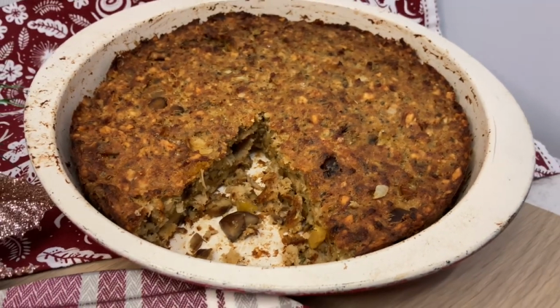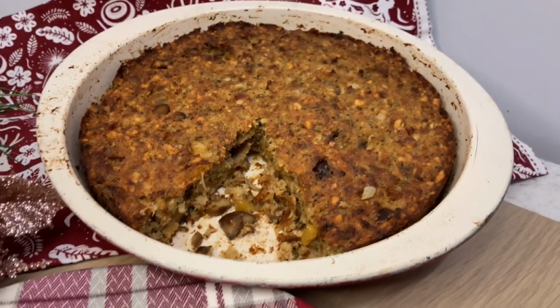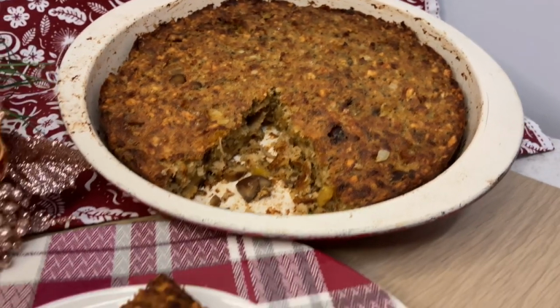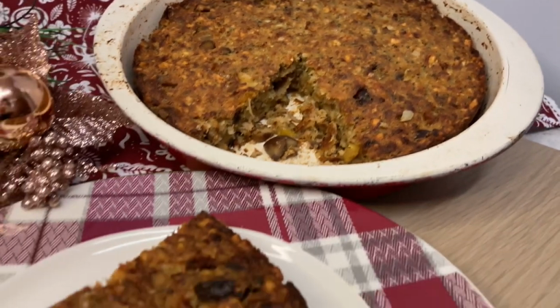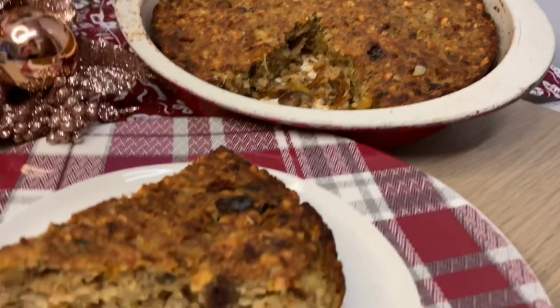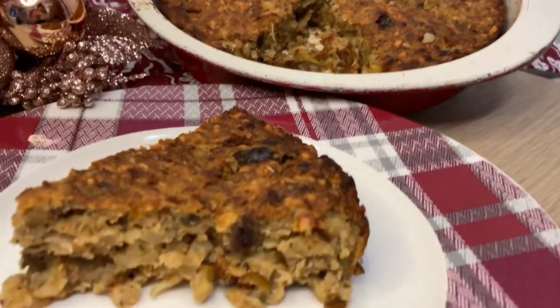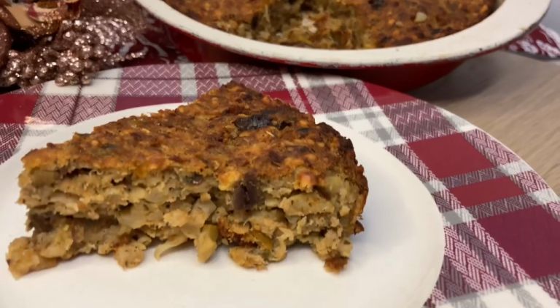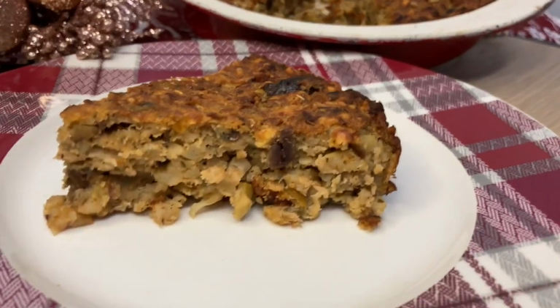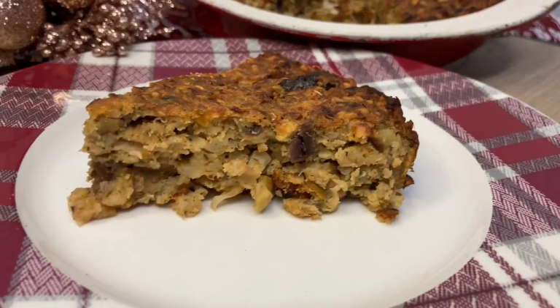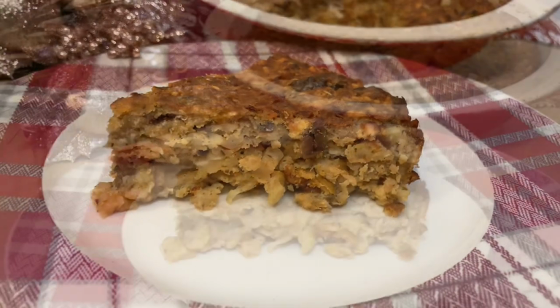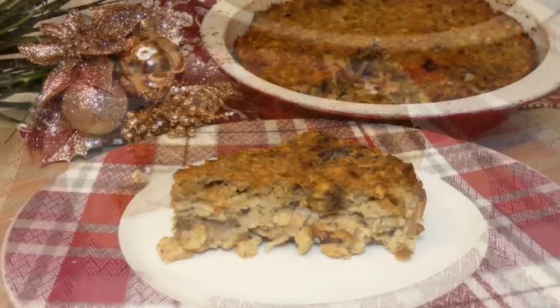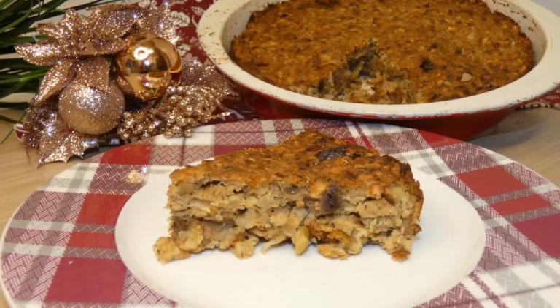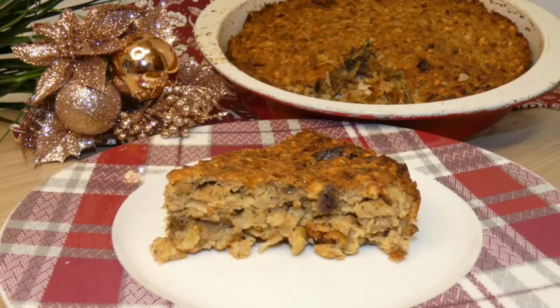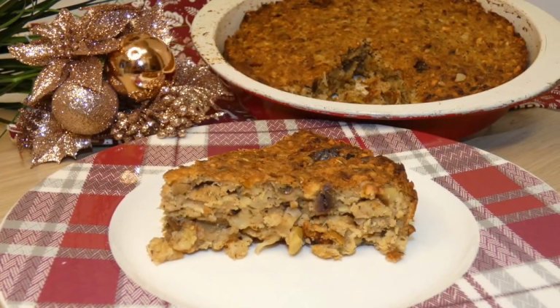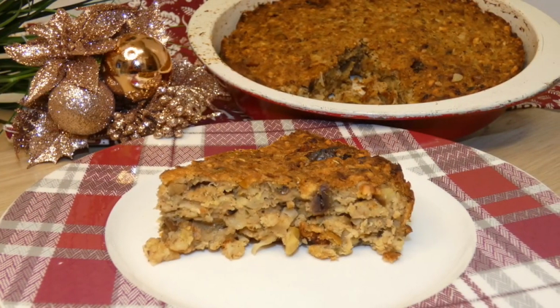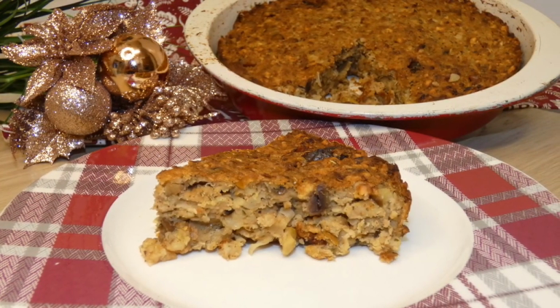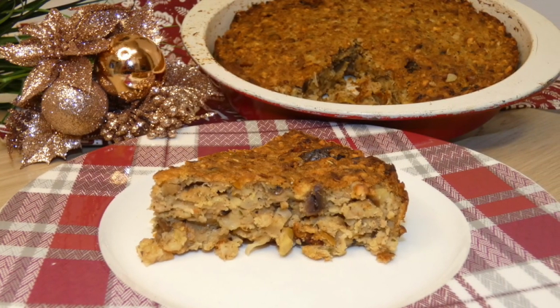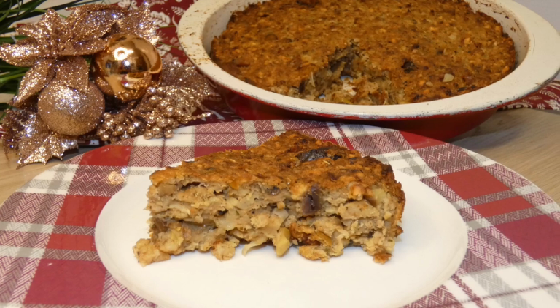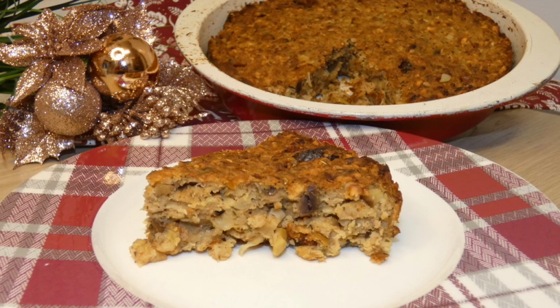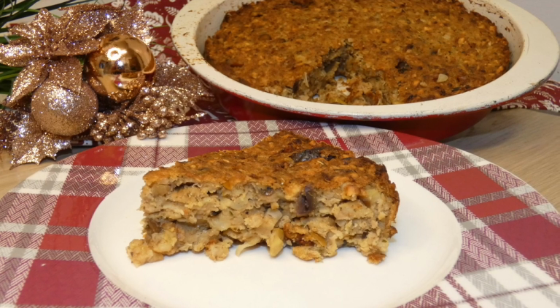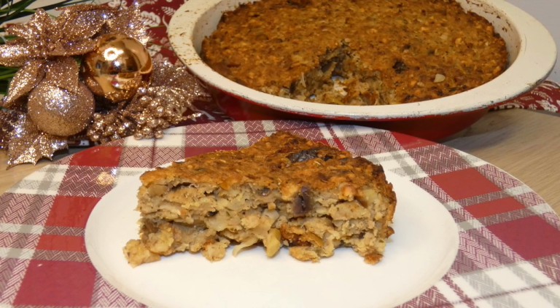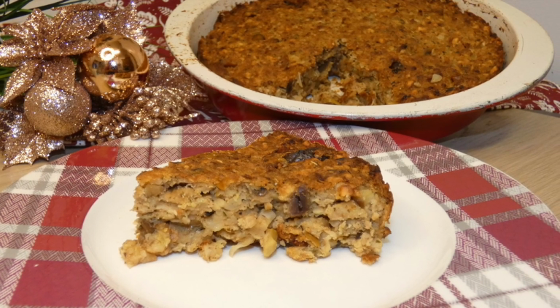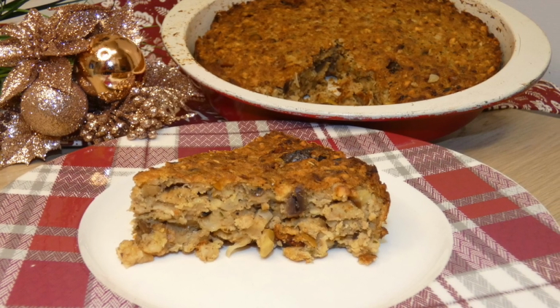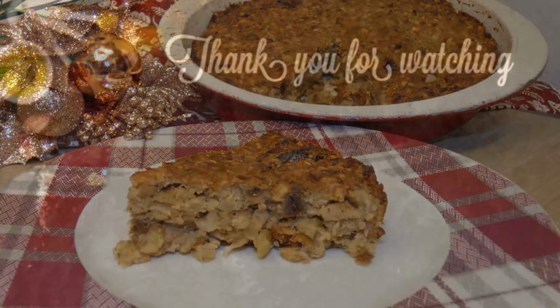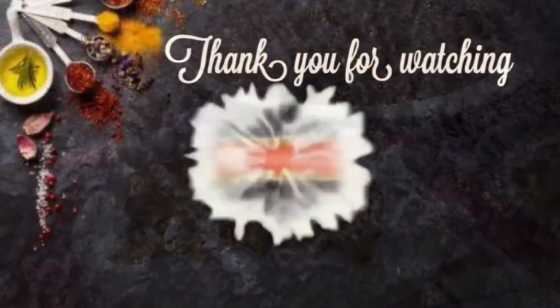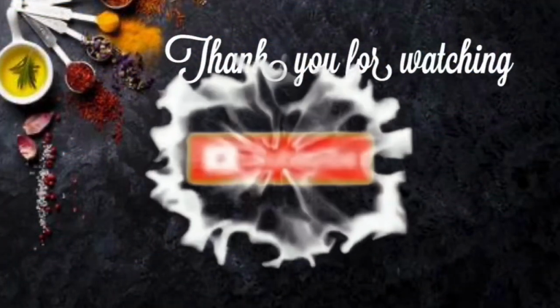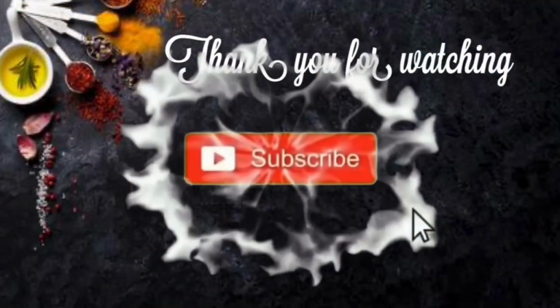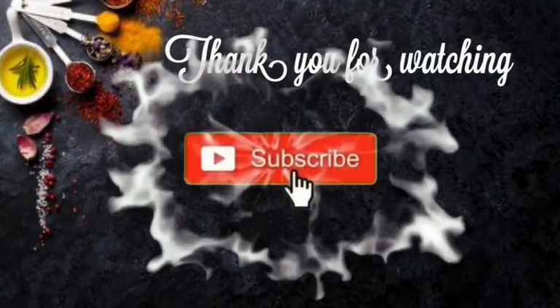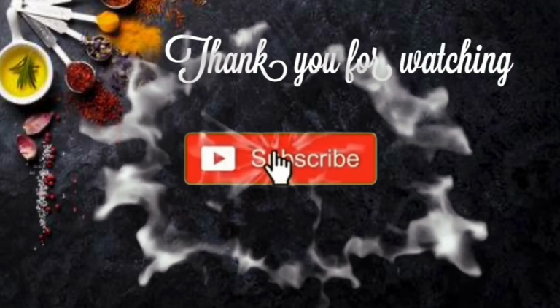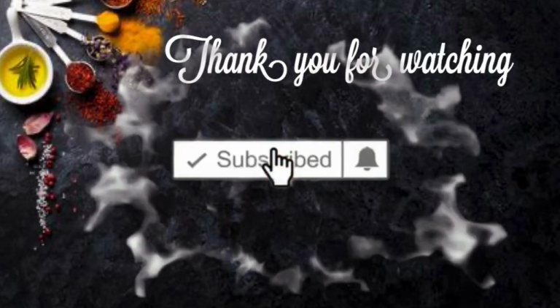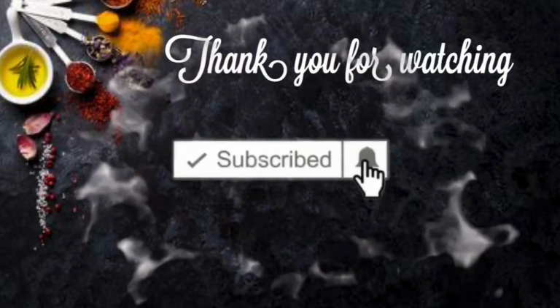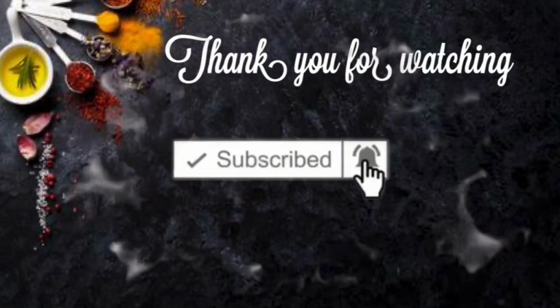Please try this, and if you do, don't forget to leave a comment below and tell me how you thought this recipe was. If you haven't already, please like and subscribe to my channel, and I'll see you in the next video. Bye guys!